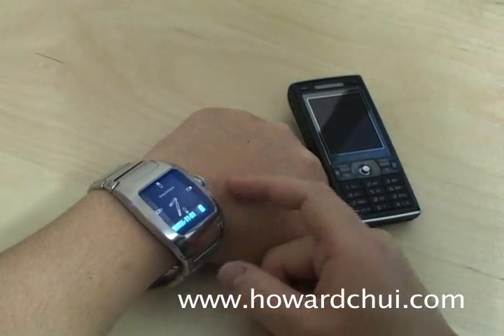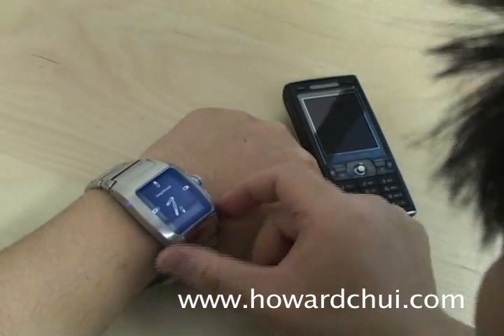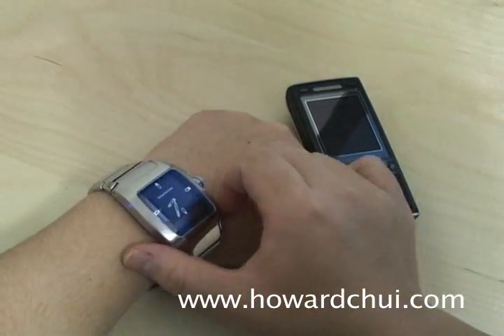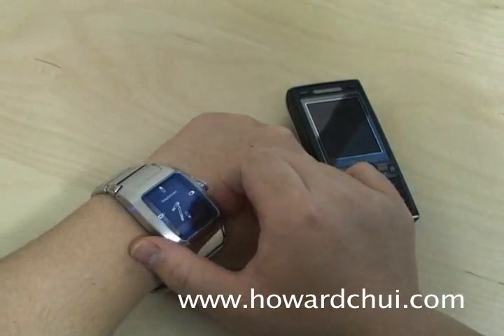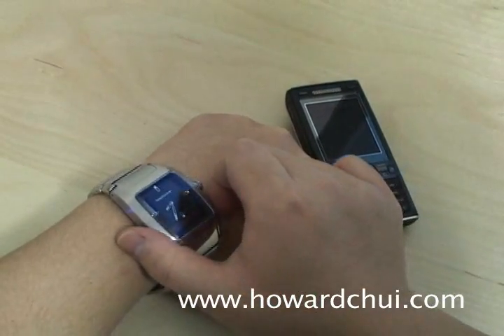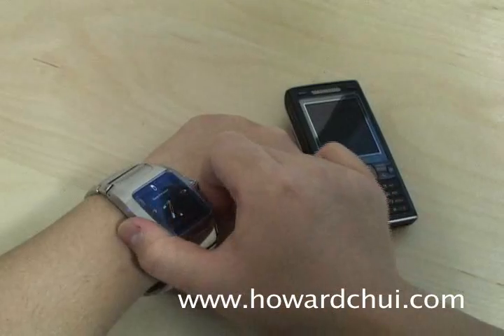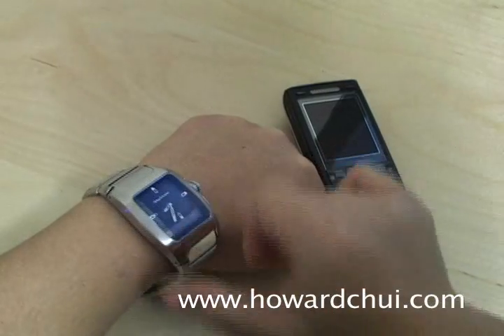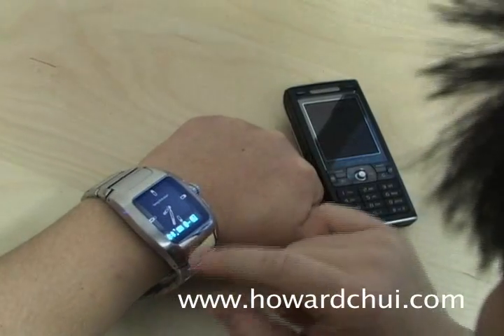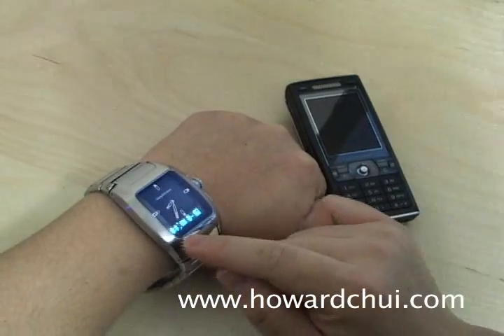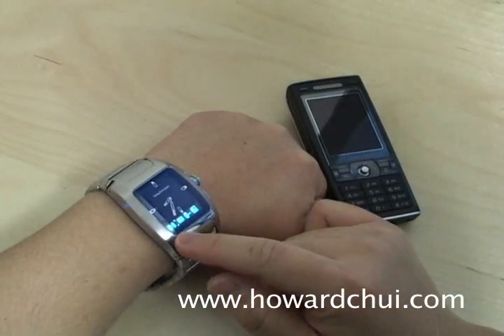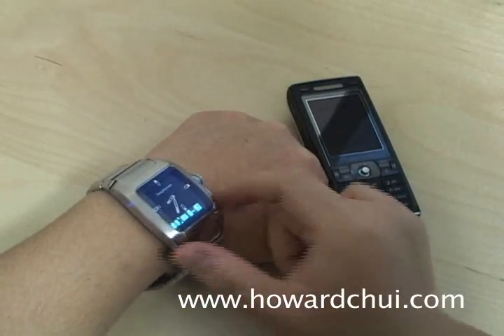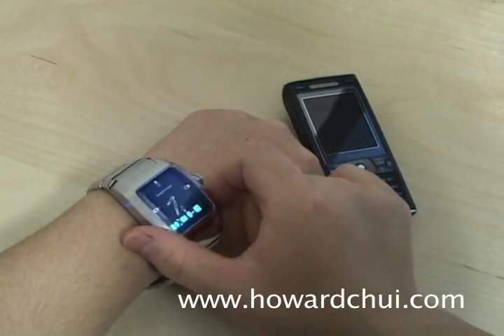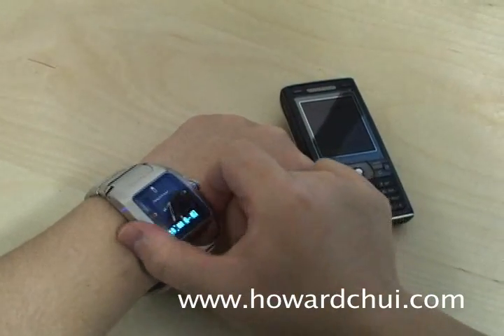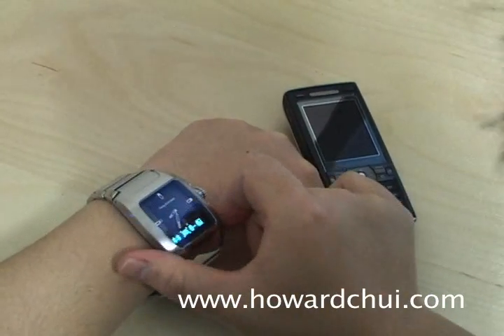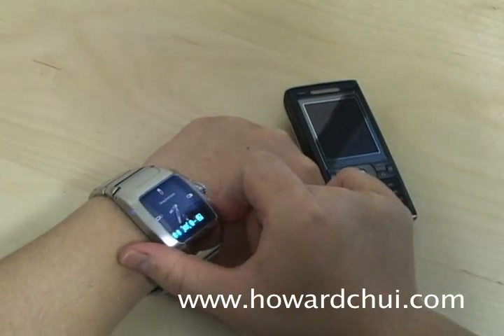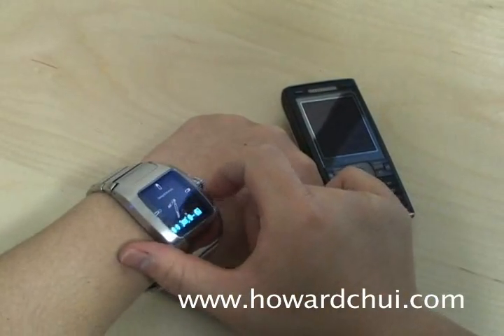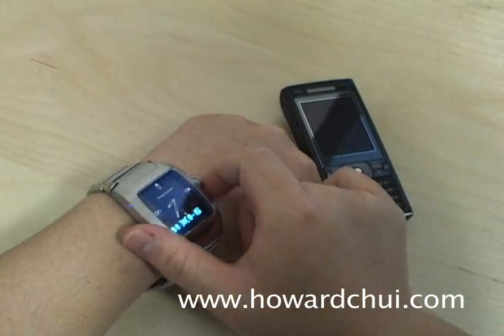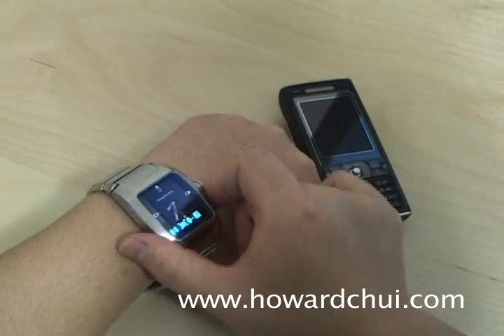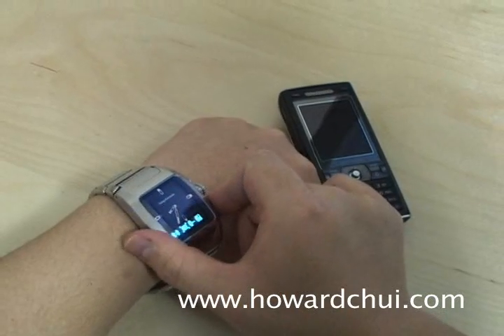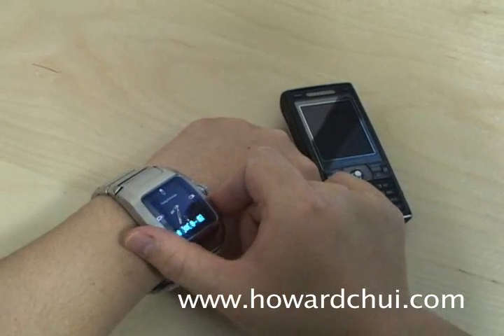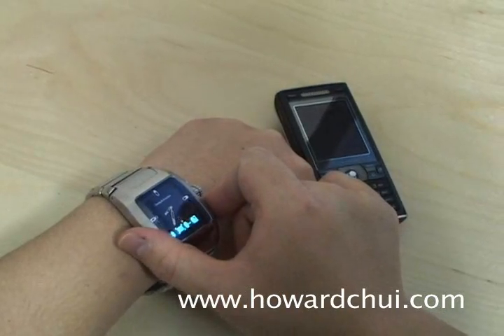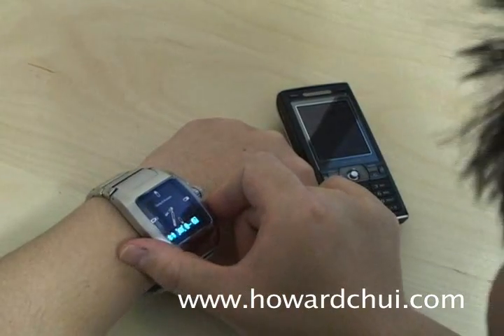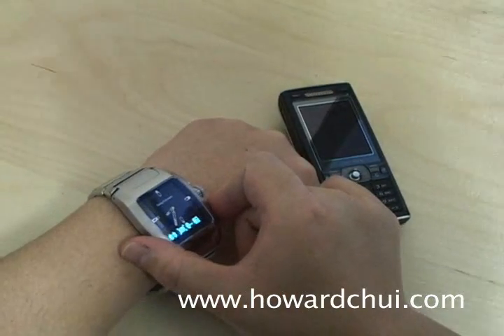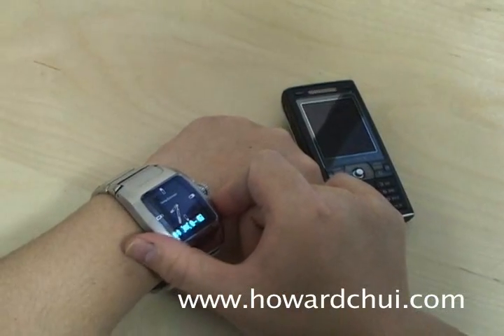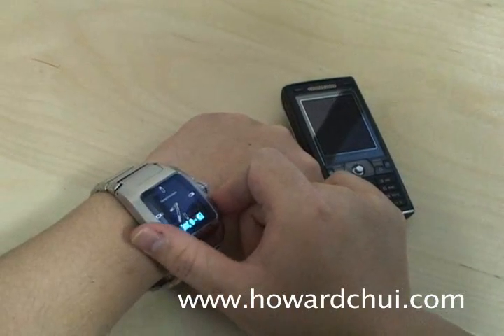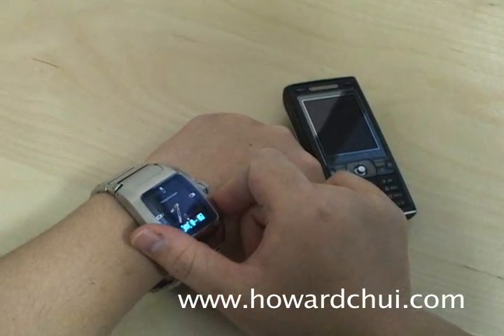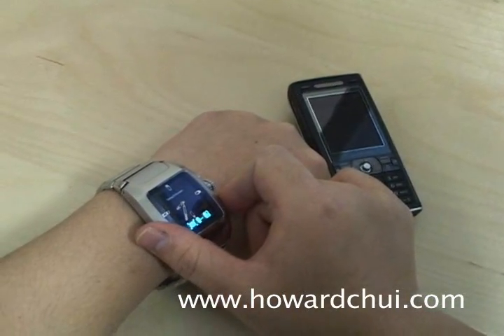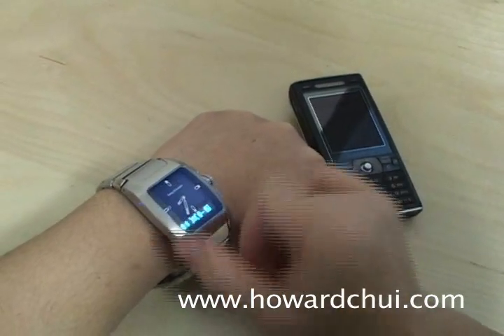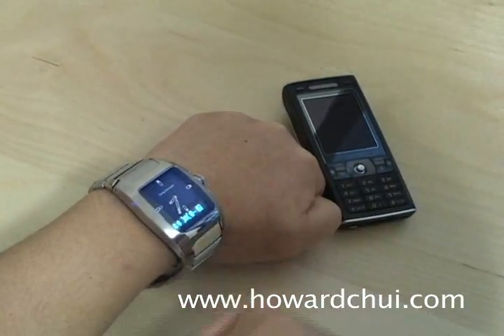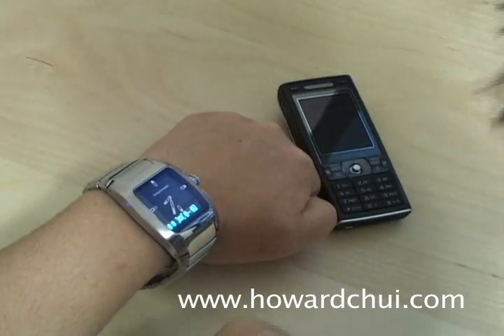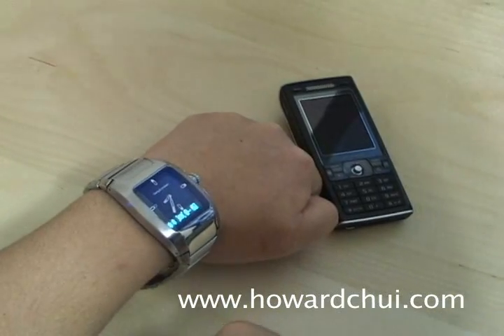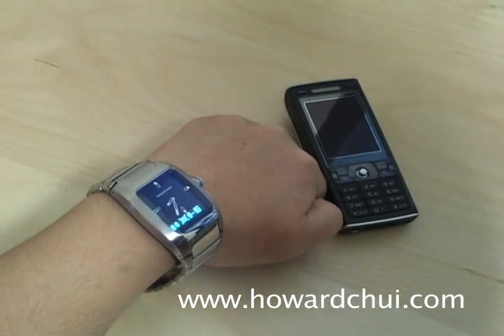There's a simple menu system. The first icon turns the Bluetooth on and off. The second turns off text messaging alerts. The third one turns off the caller ID. And the last one puts the watch into pairing mode.